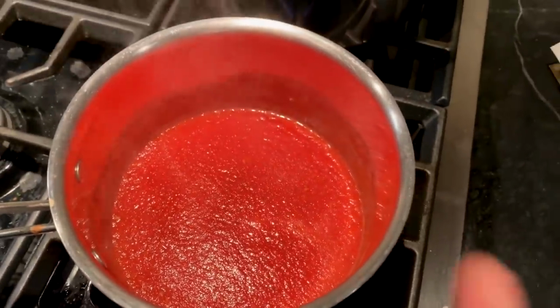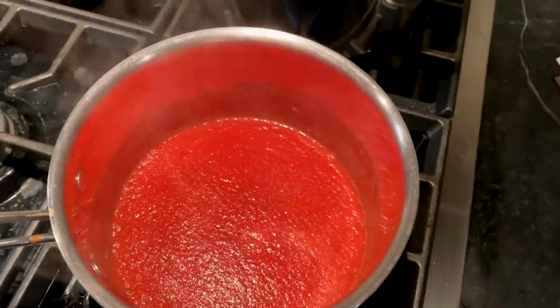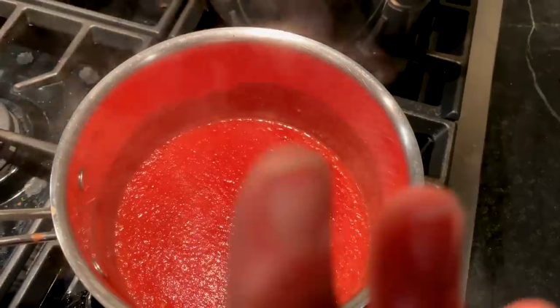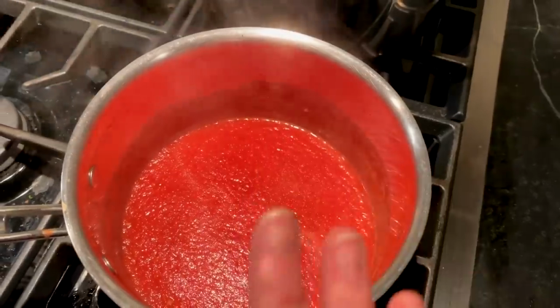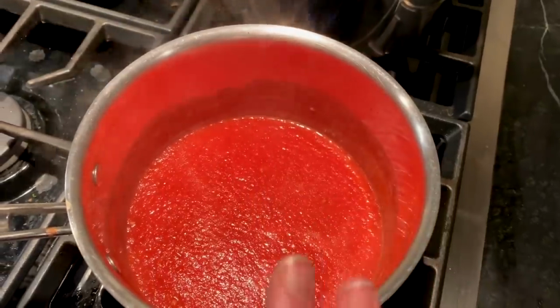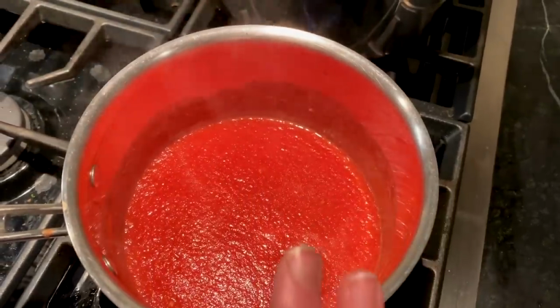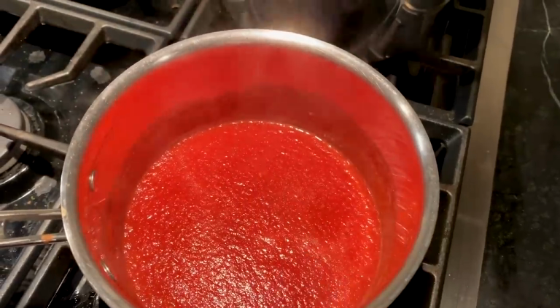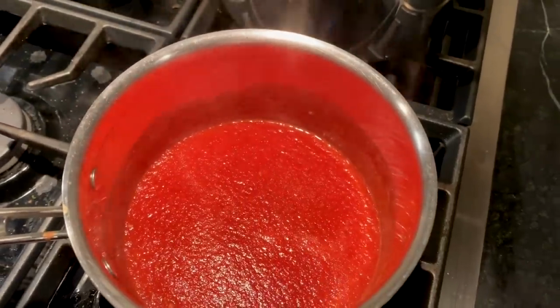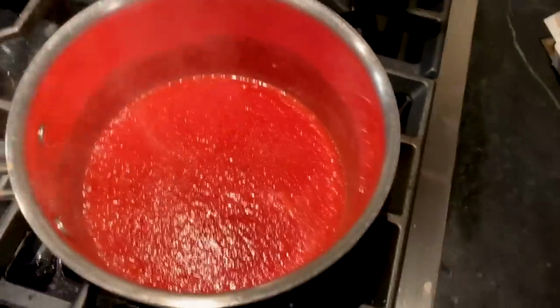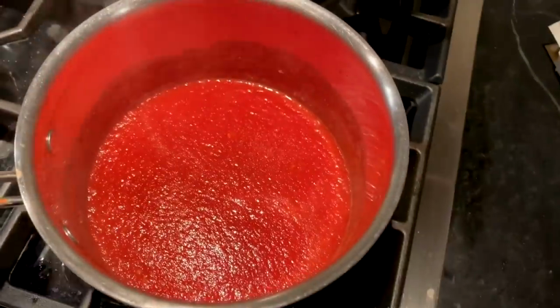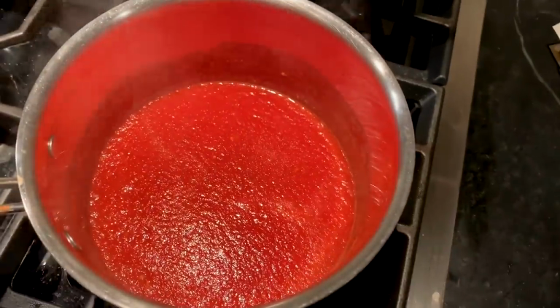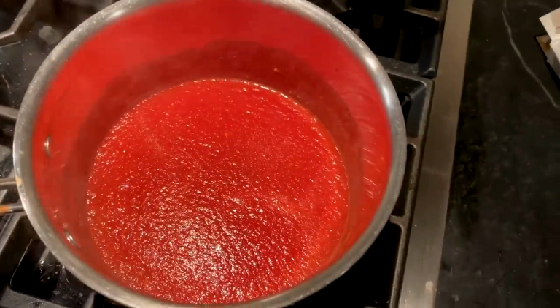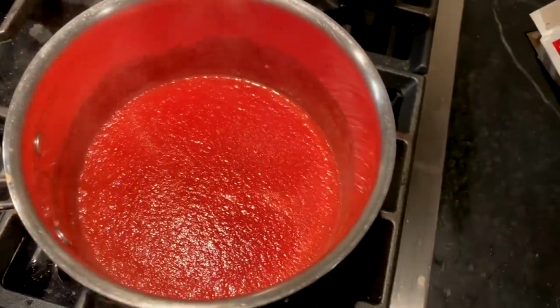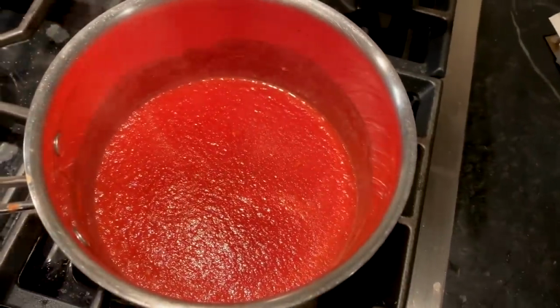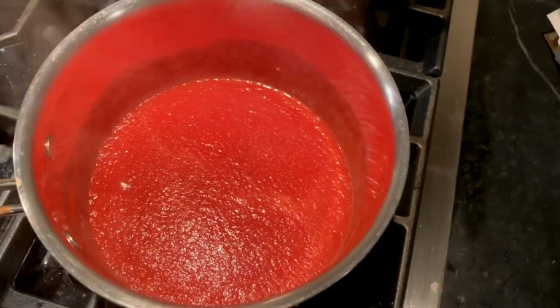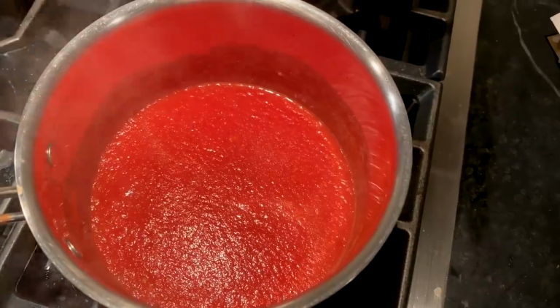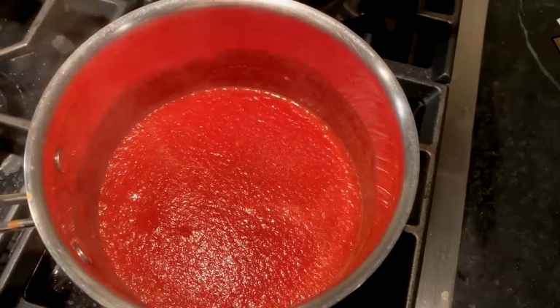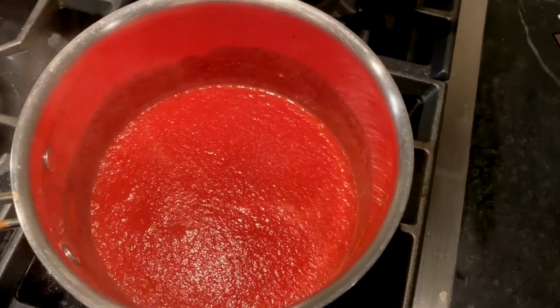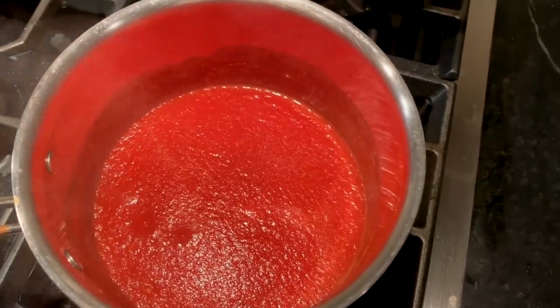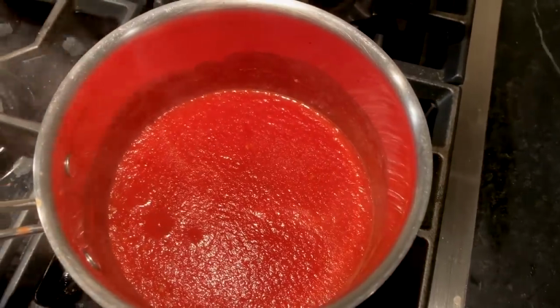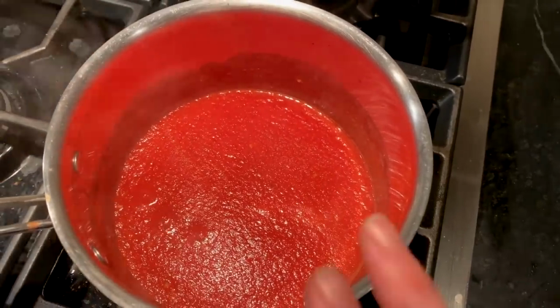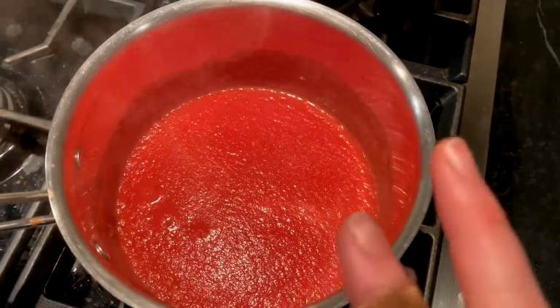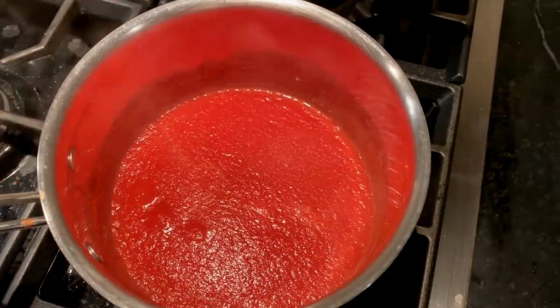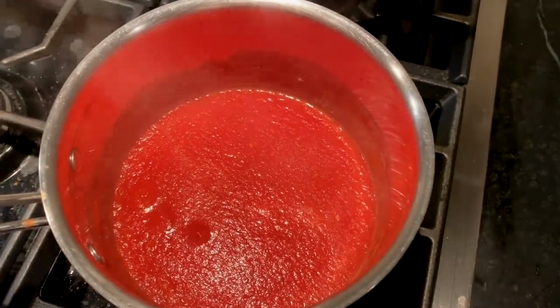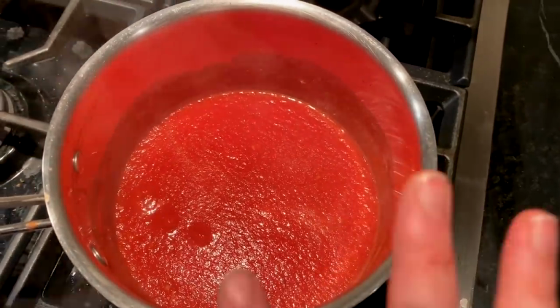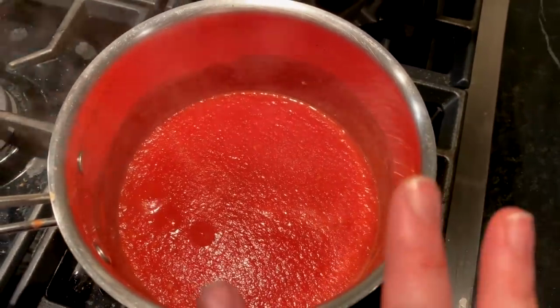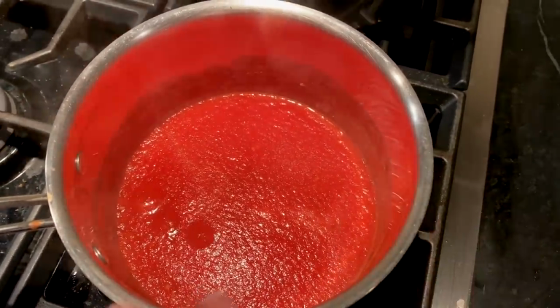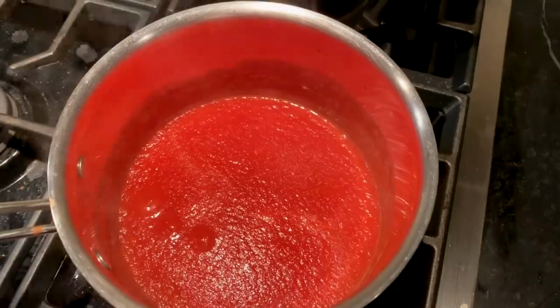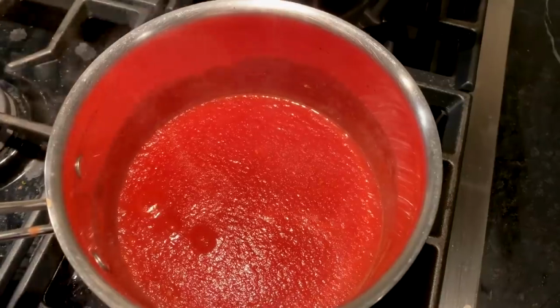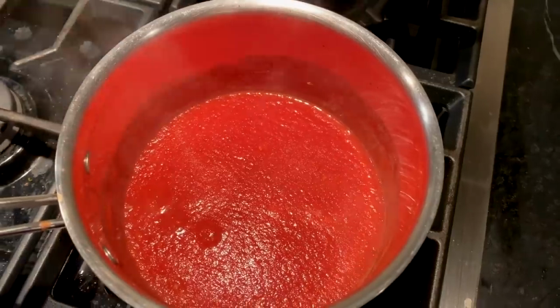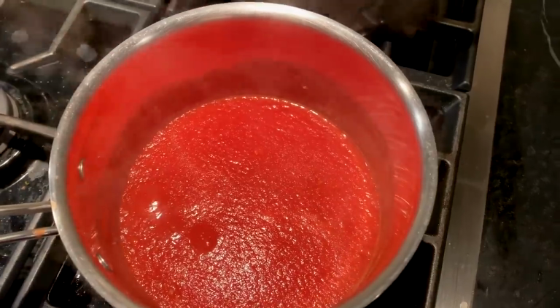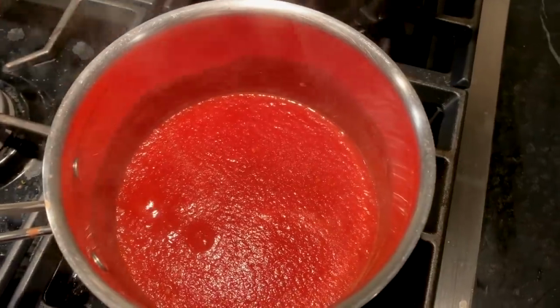Using just the diced tomatoes, or better yet fresh tomatoes — but I'm a mom of two and a lot of us don't have time — this is way better and tastes really really good and it tastes homemade.